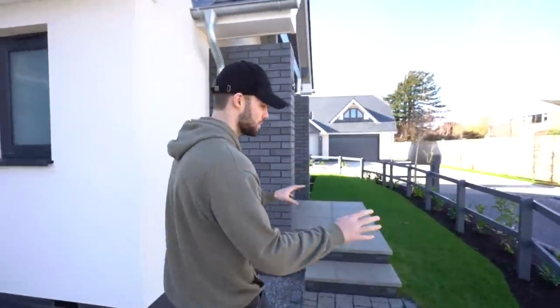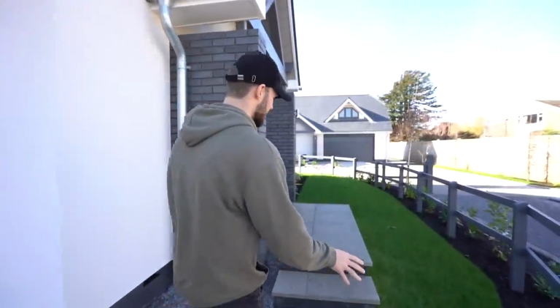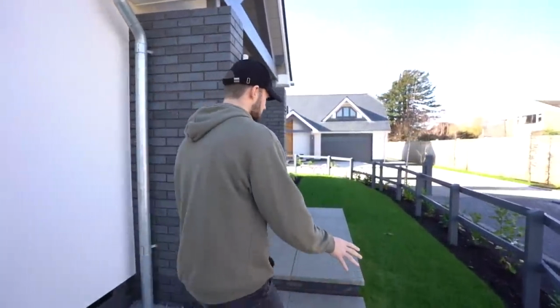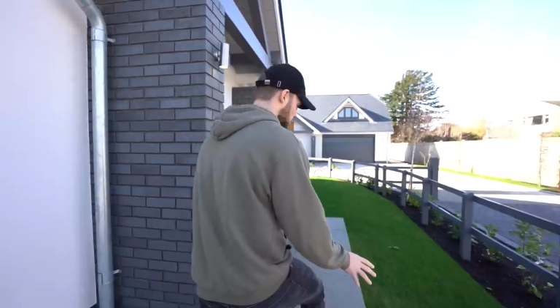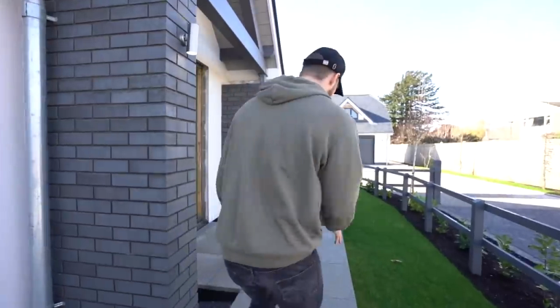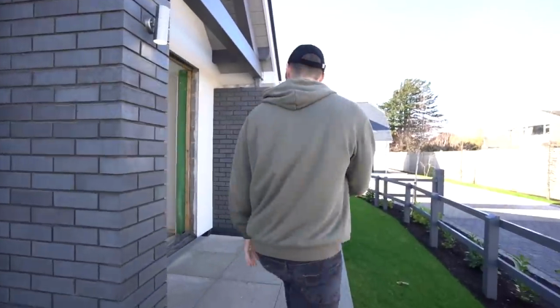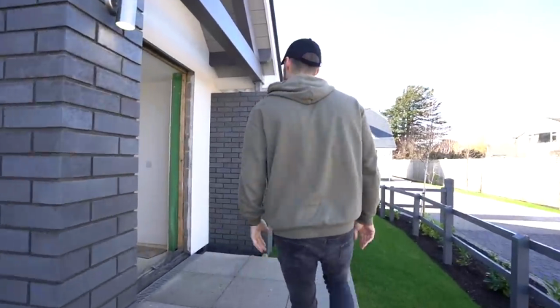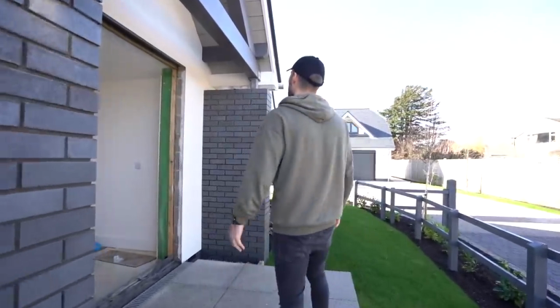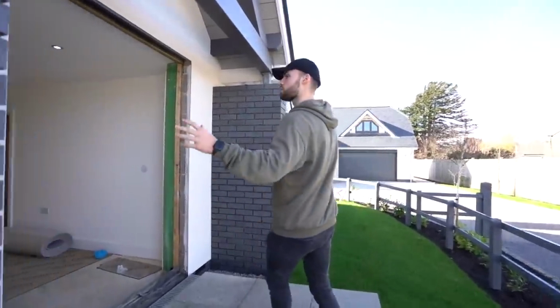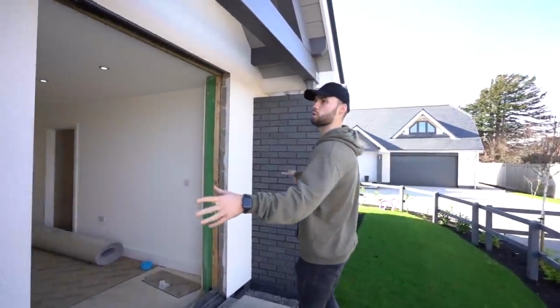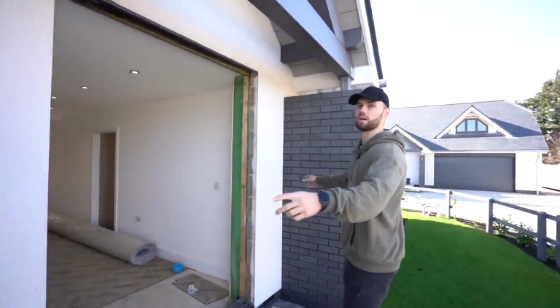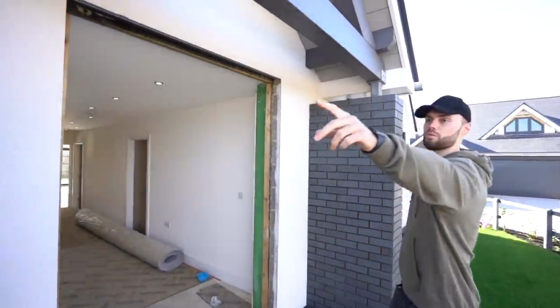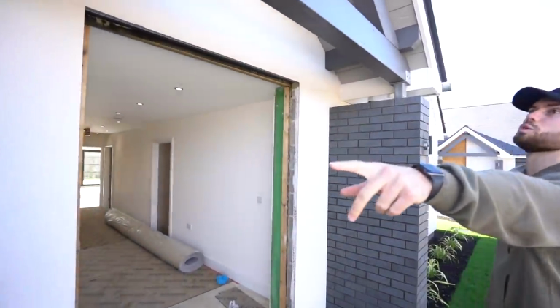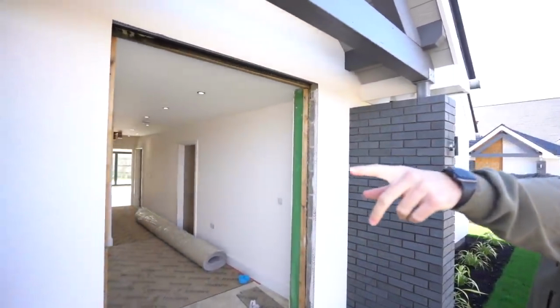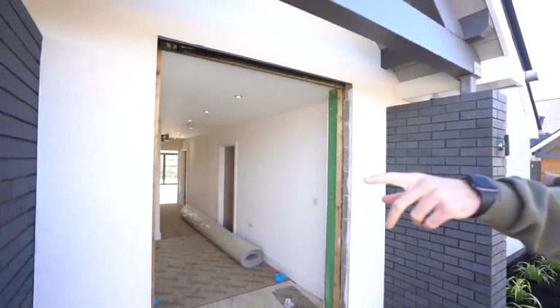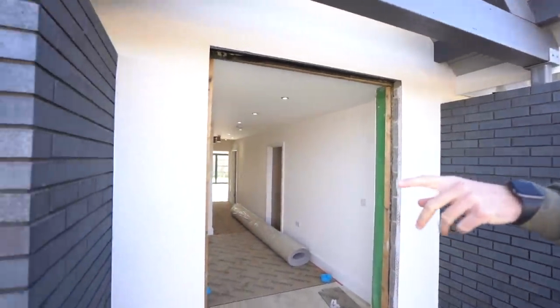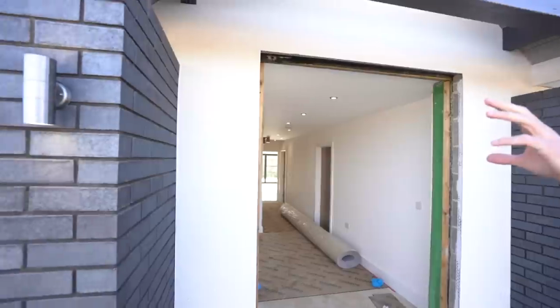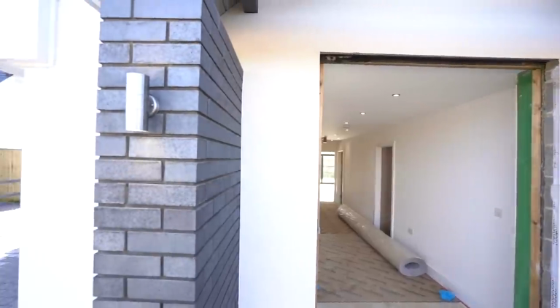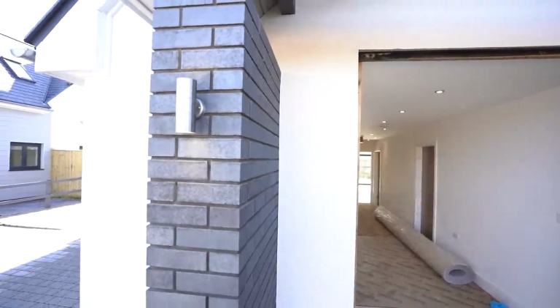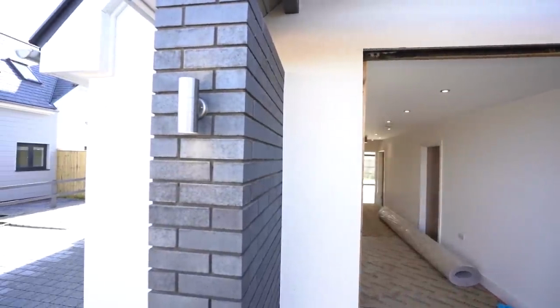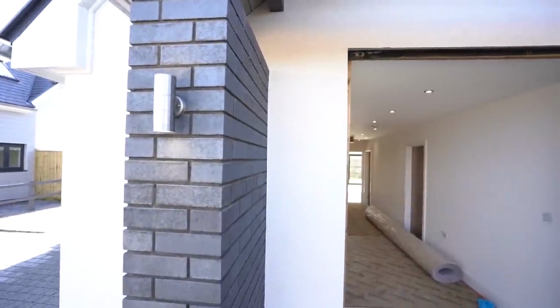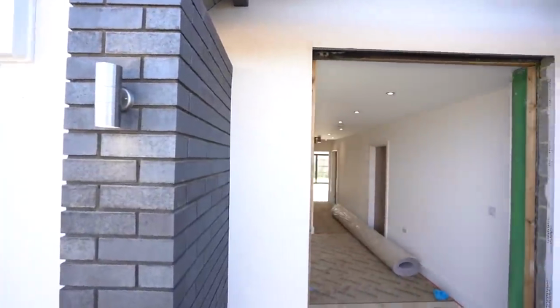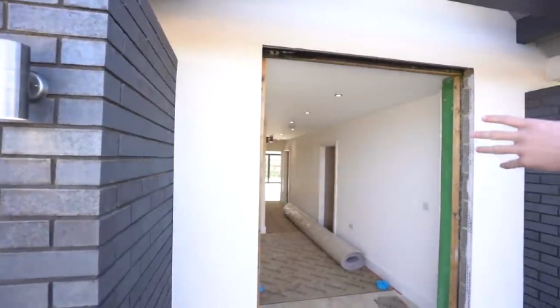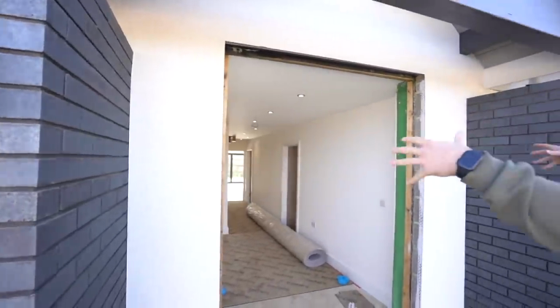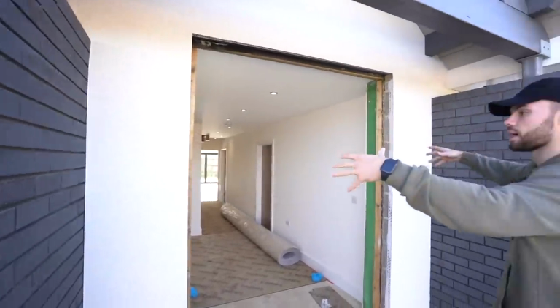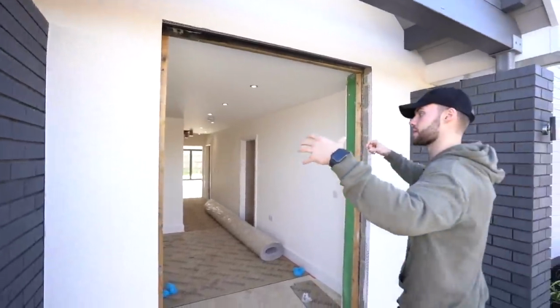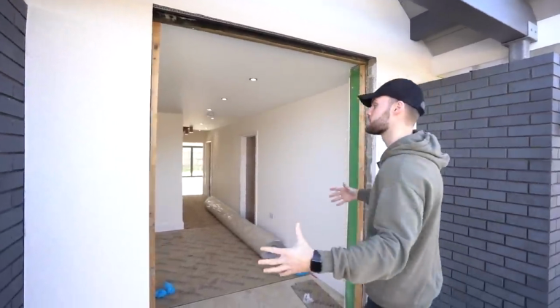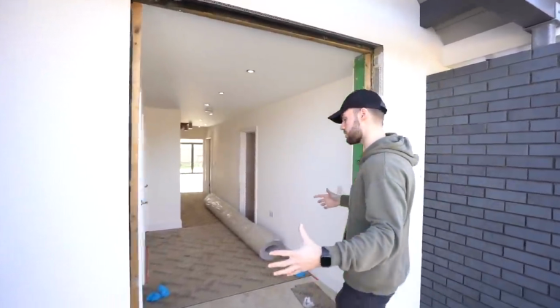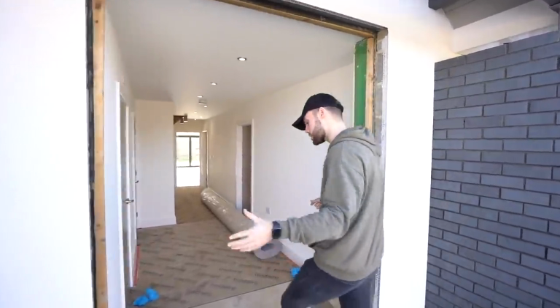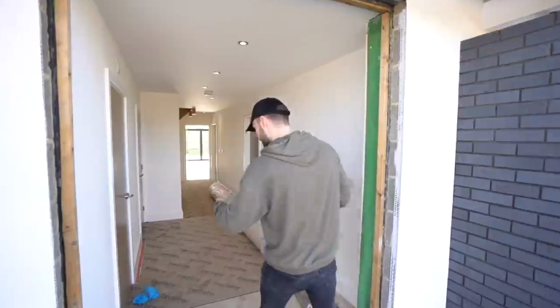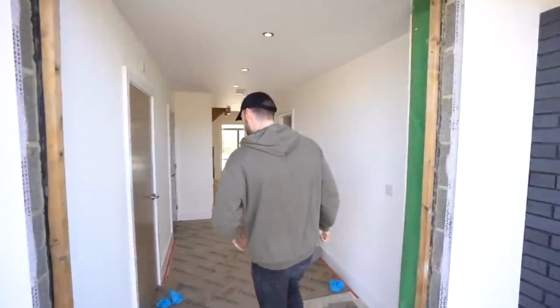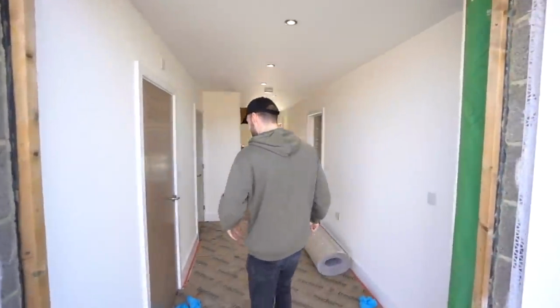Come up the landscaped front lawn, up a couple of steps to a lovely porch area with two downlights. You can see the grey bricks and the white render on the outside giving it that contemporary finish.